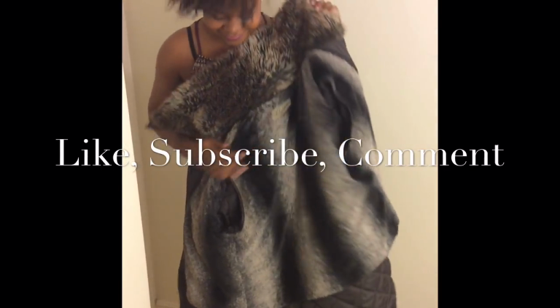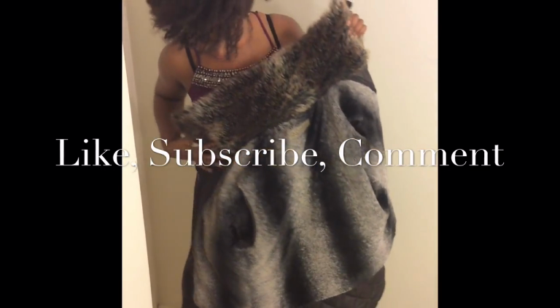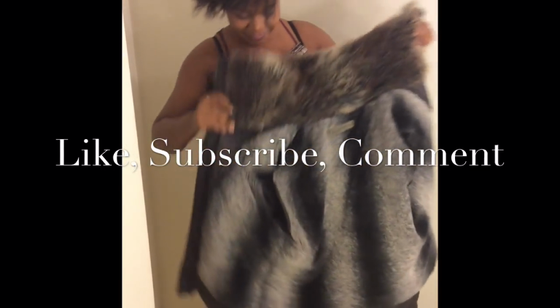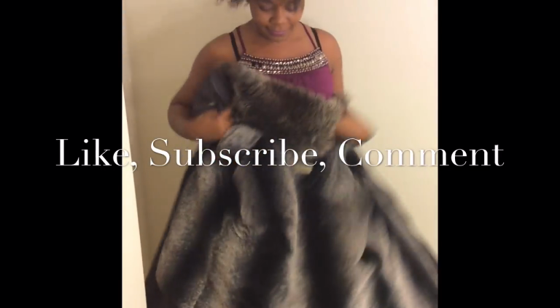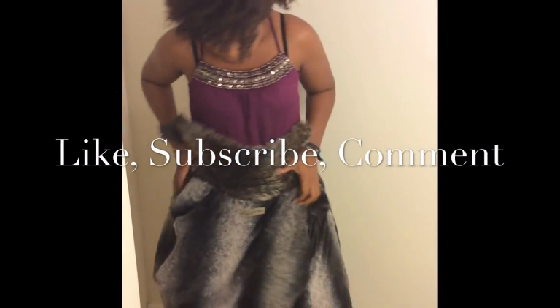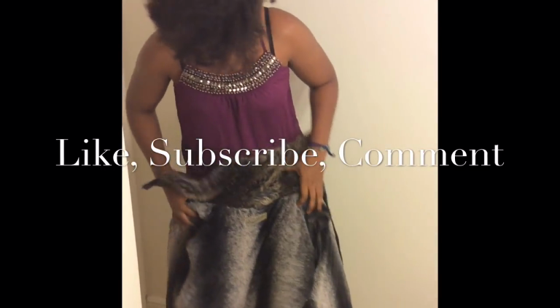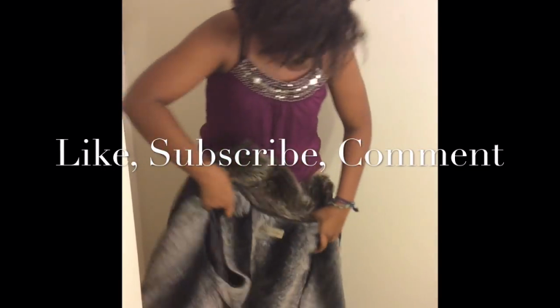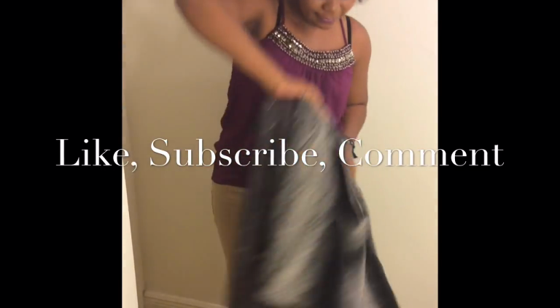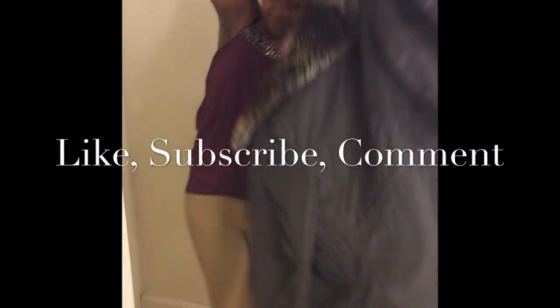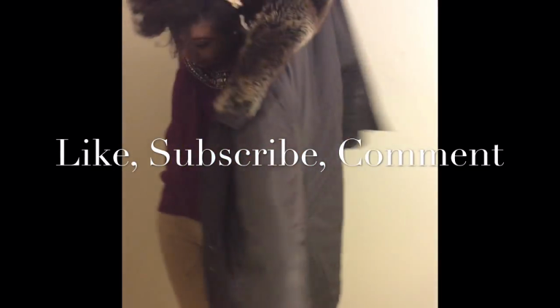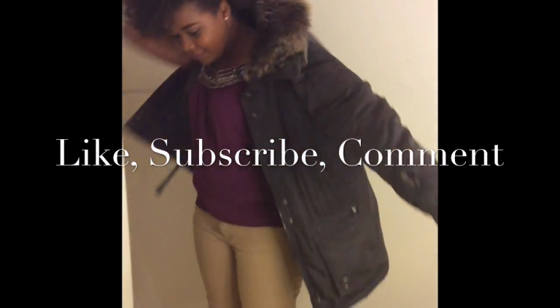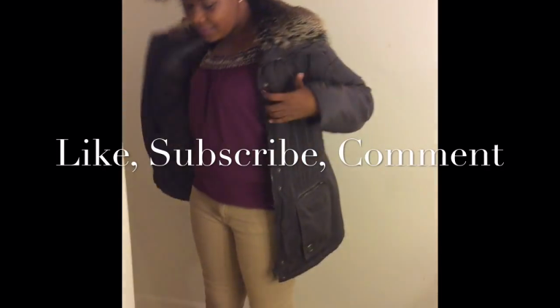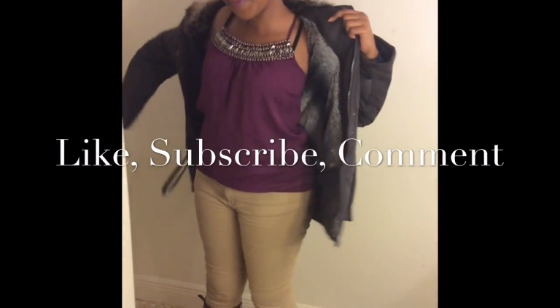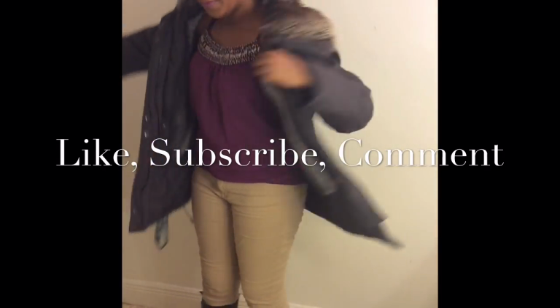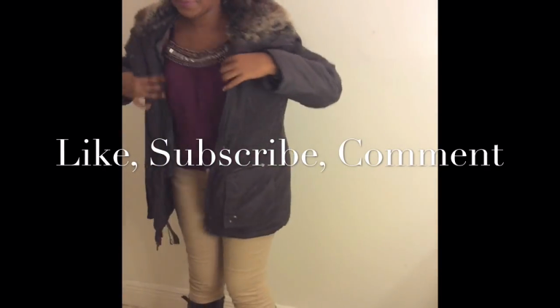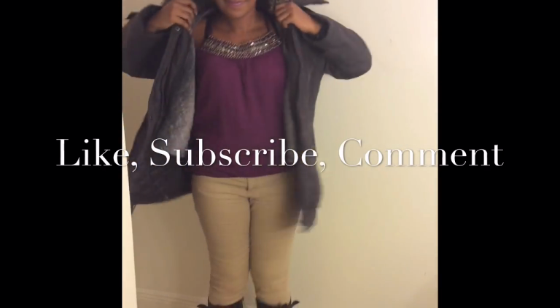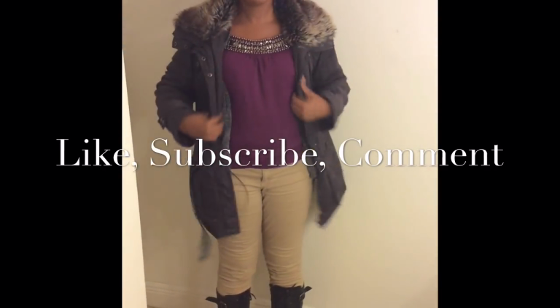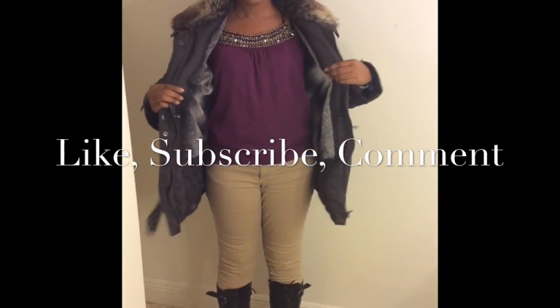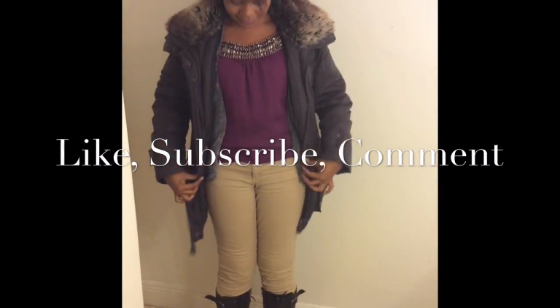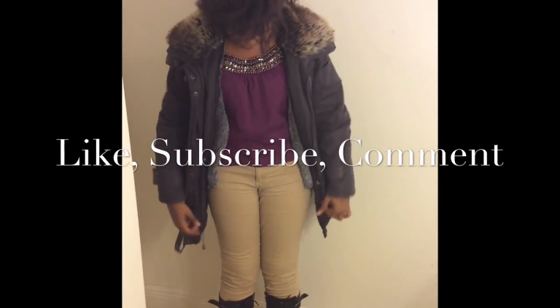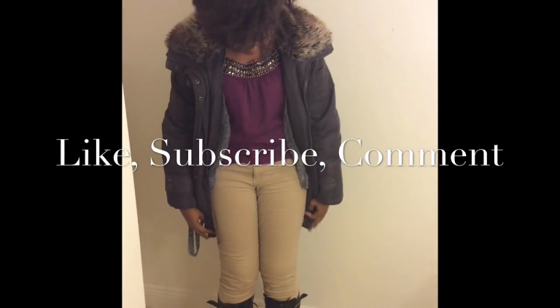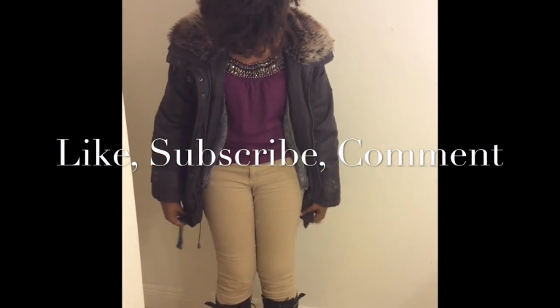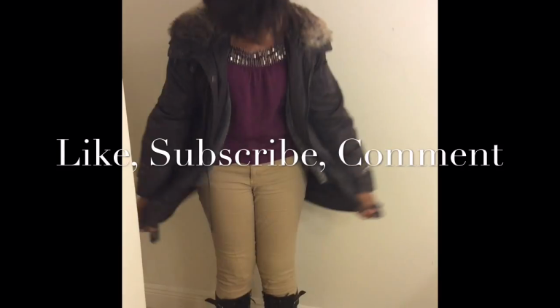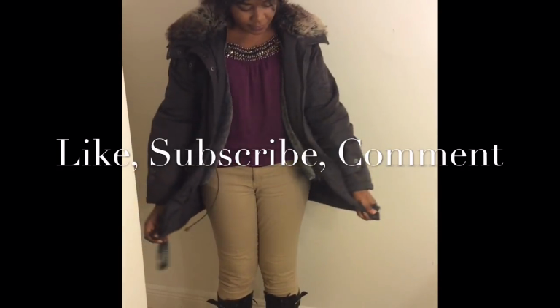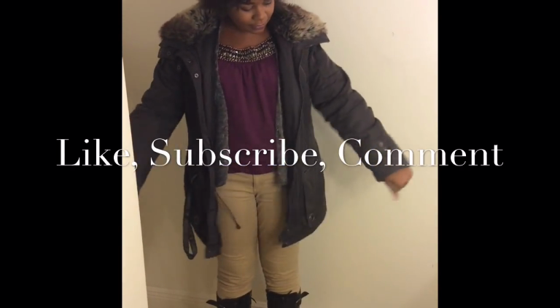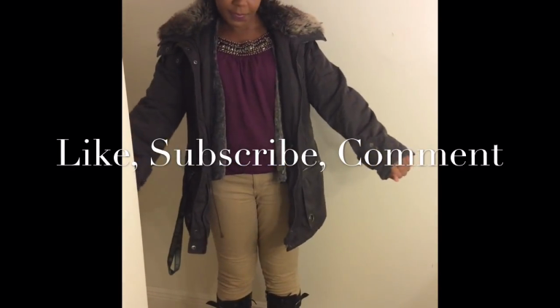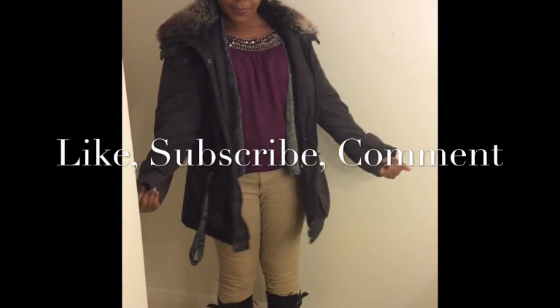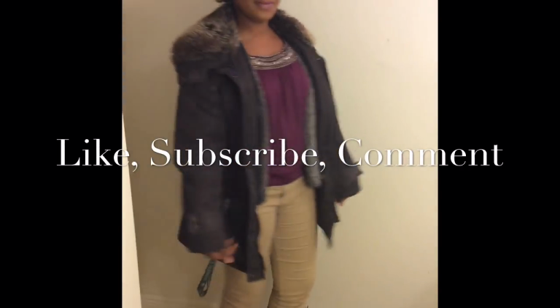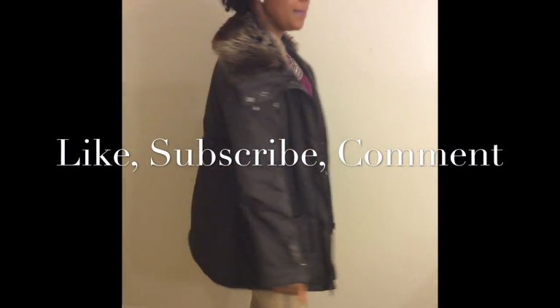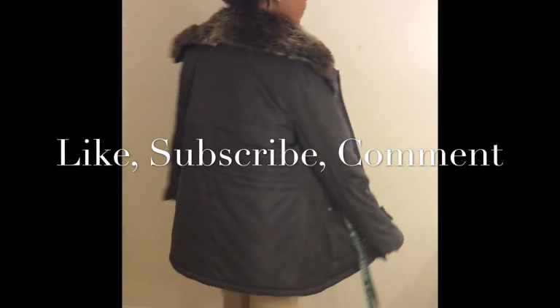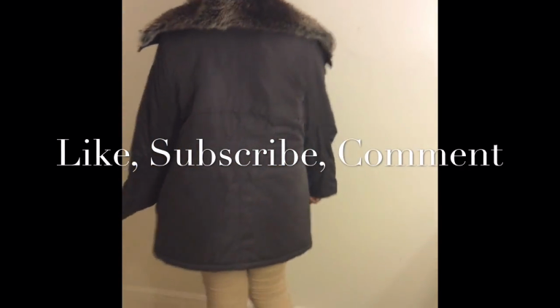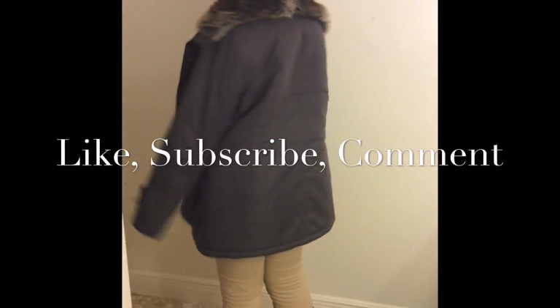We're almost done. If you liked this video, please give it a thumbs up, subscribe, comment, share, and tell your friends. Follow me on Instagram, Facebook, and Twitter to keep up with my life. Thanks for watching!